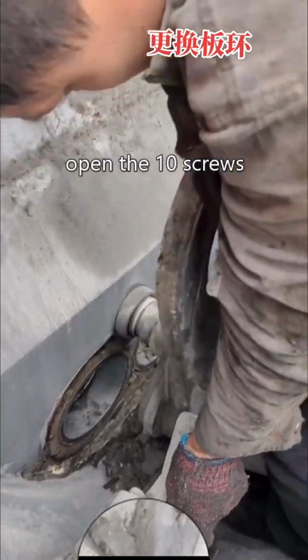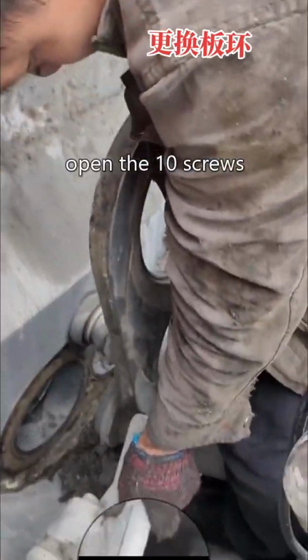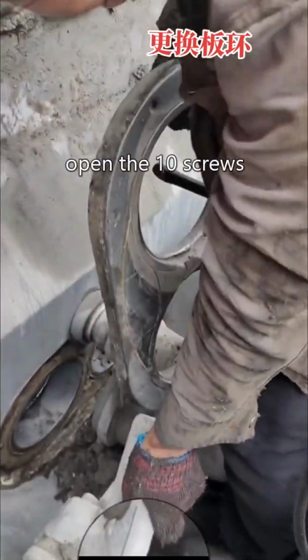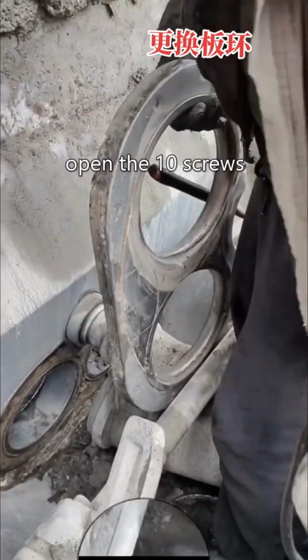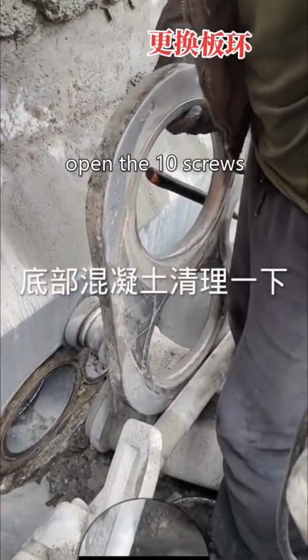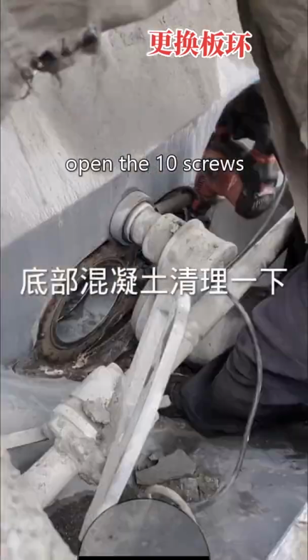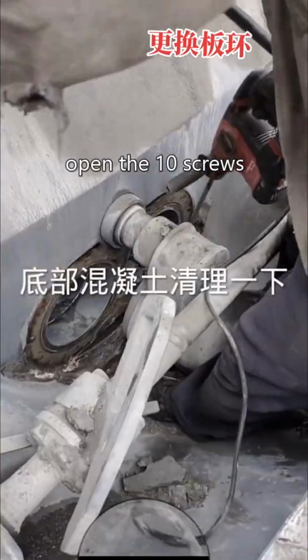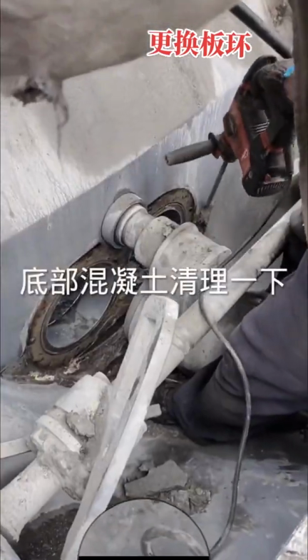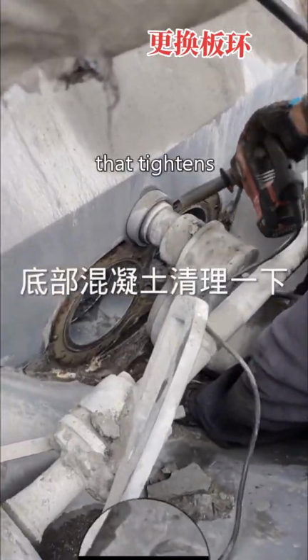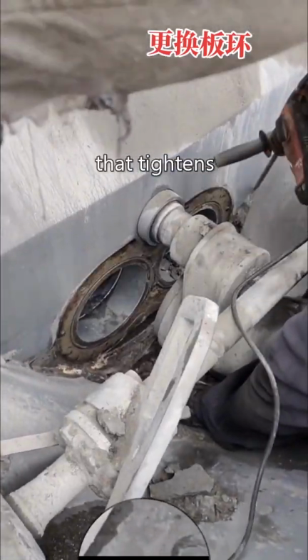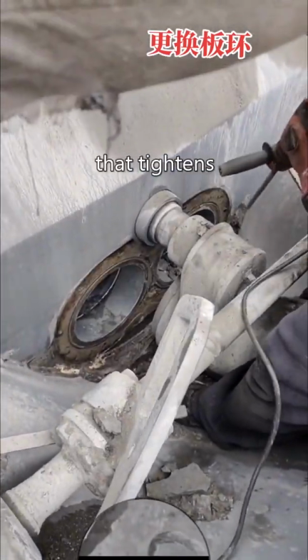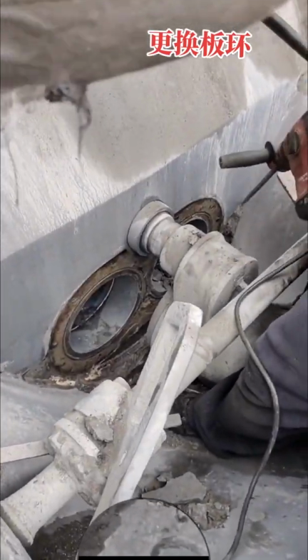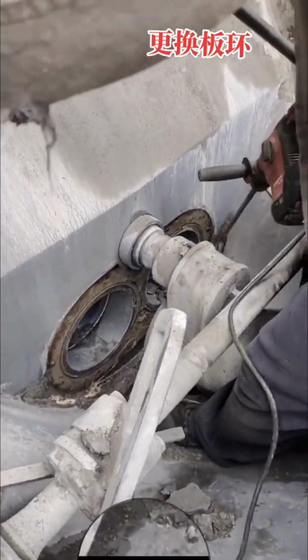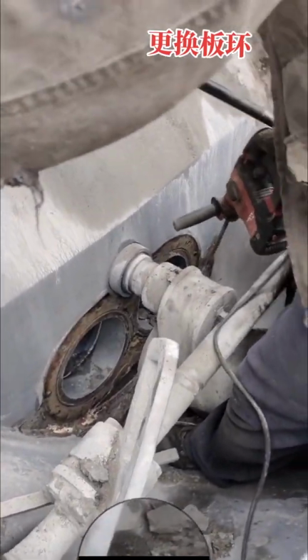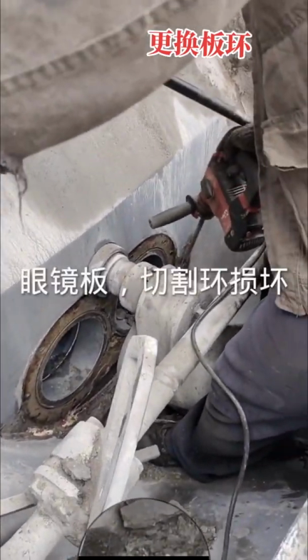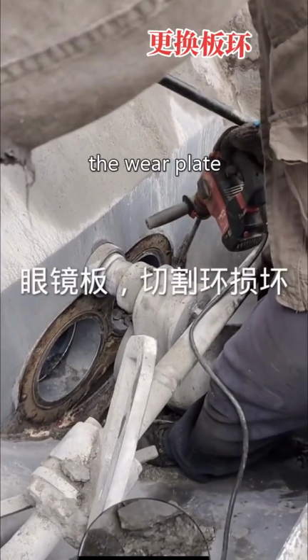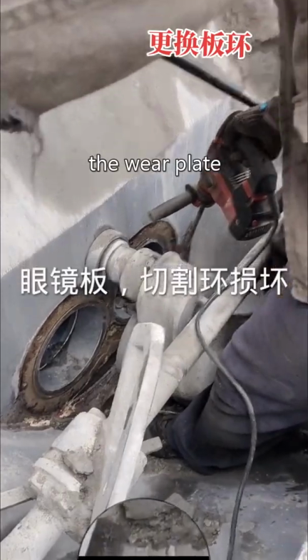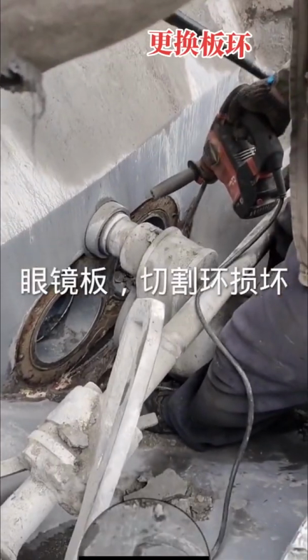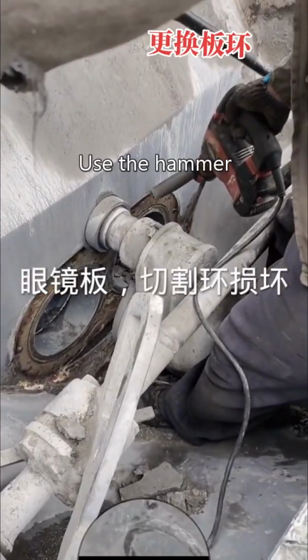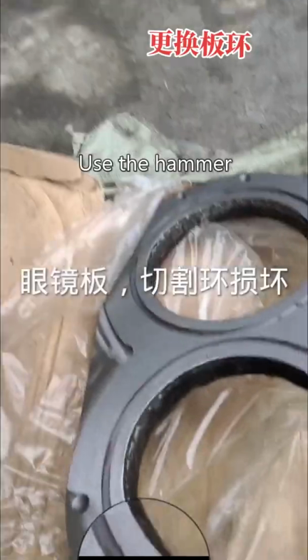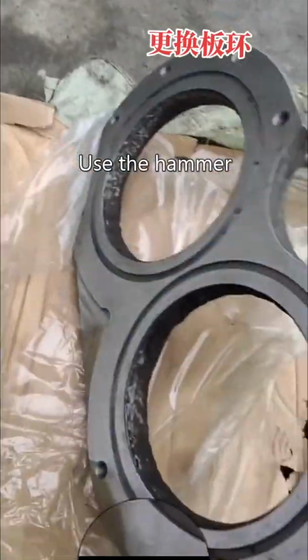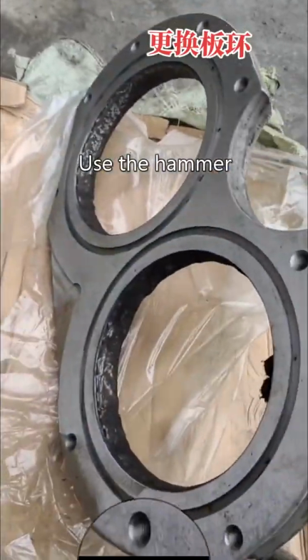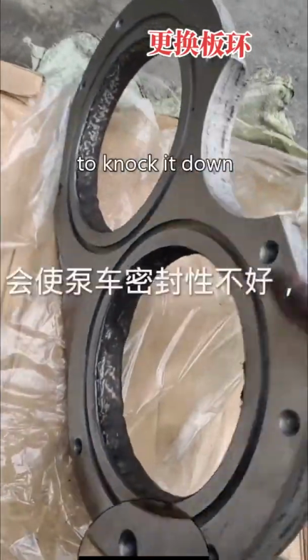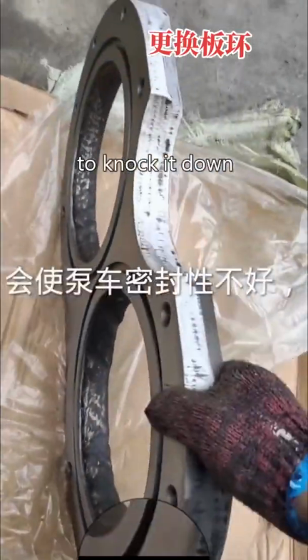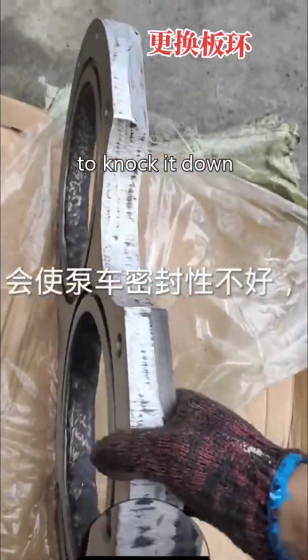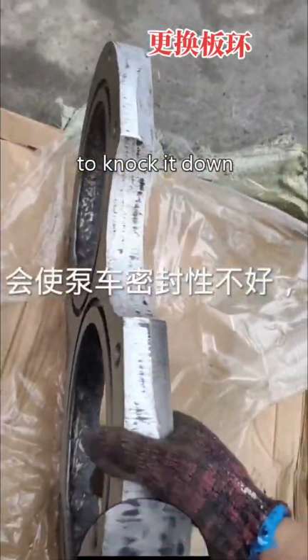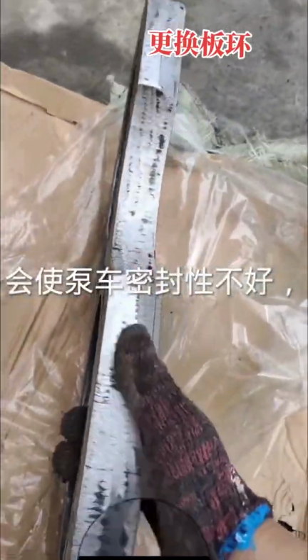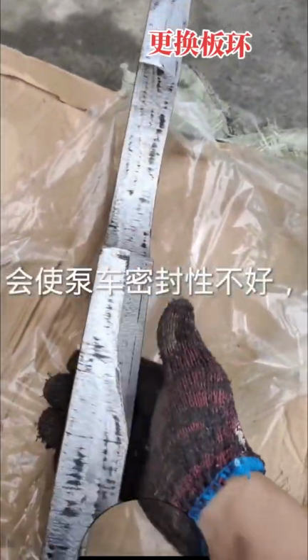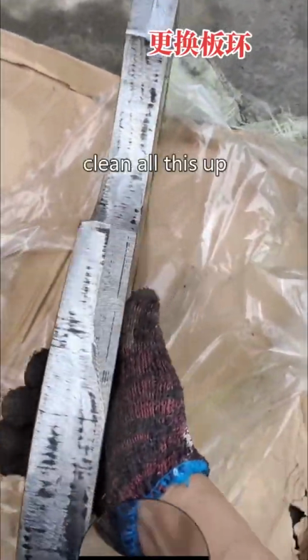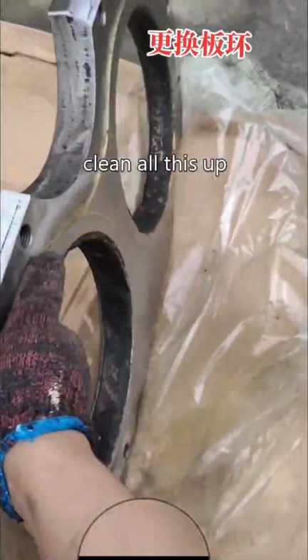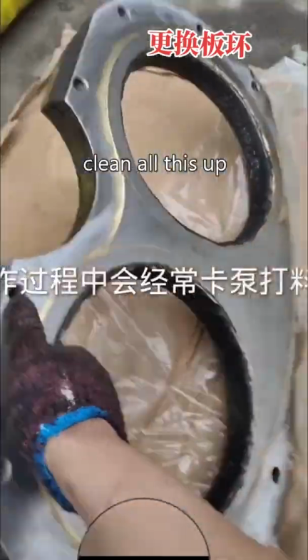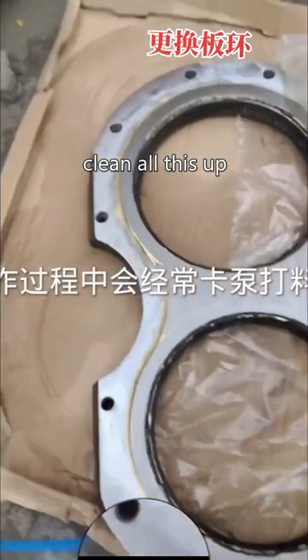Open the 10 screws that tighten the wire plate. Use the hammer to knock it down. Clean all this up.